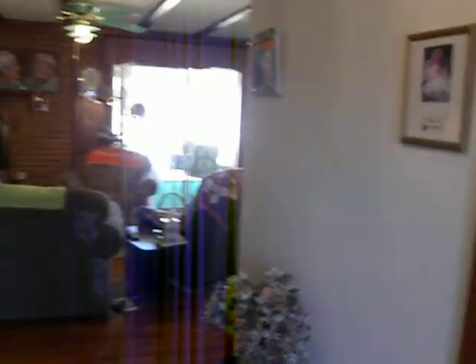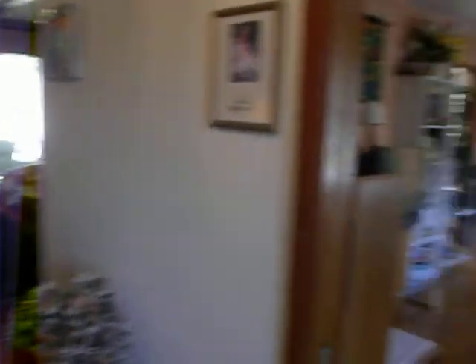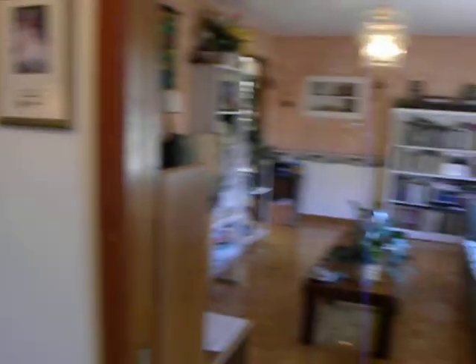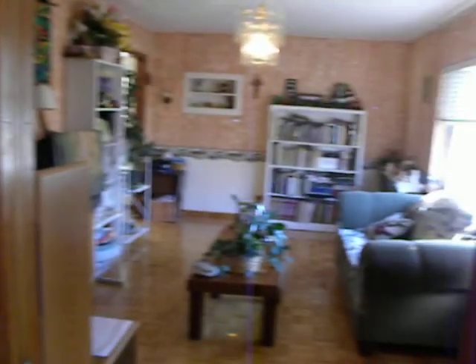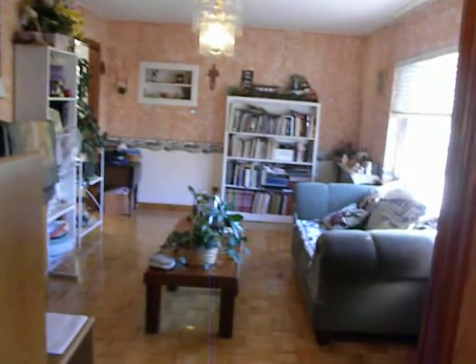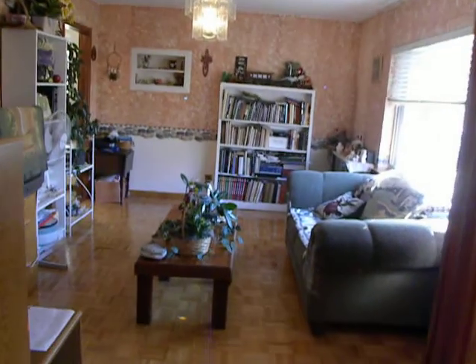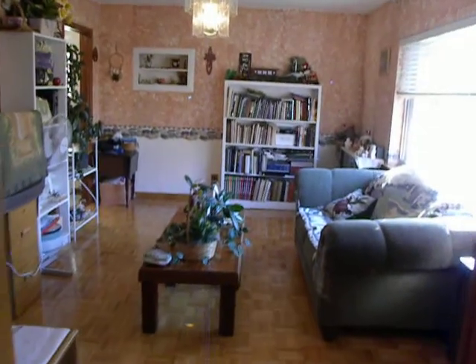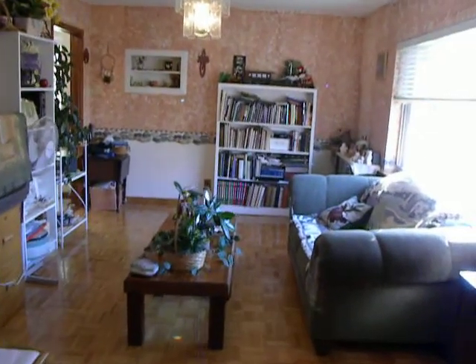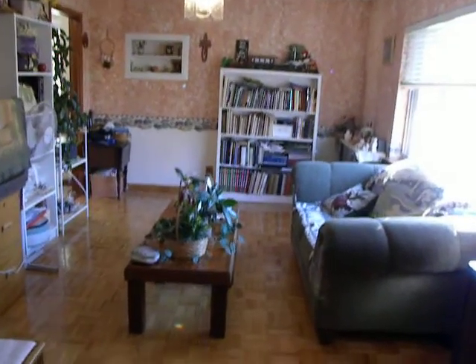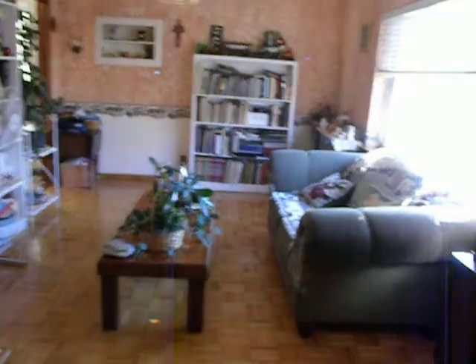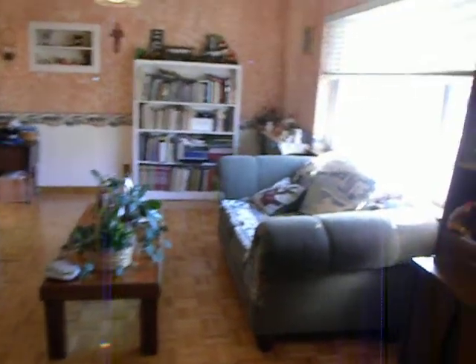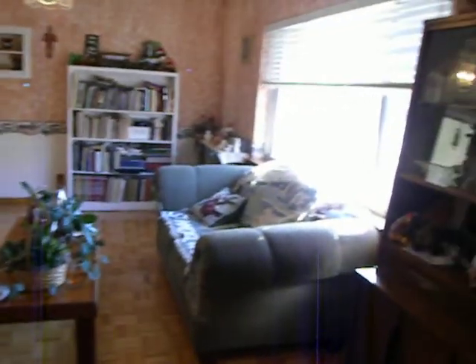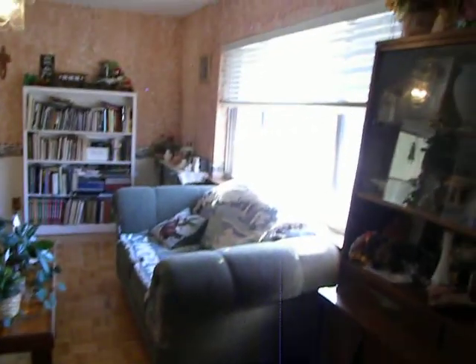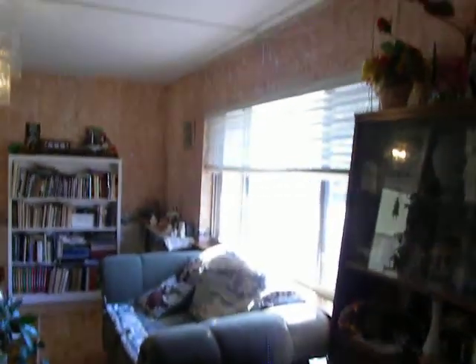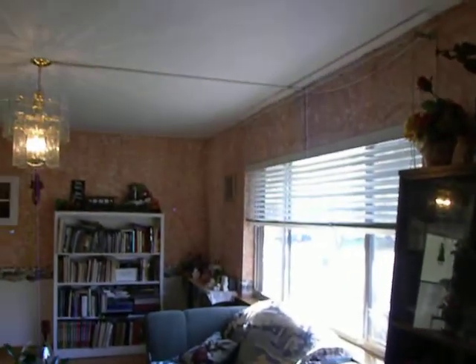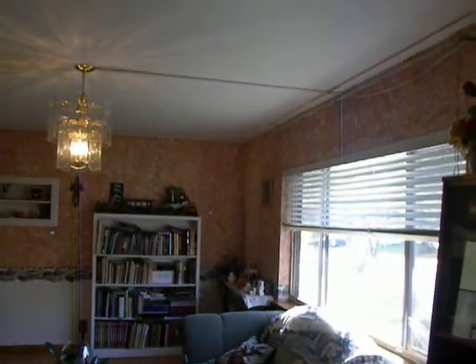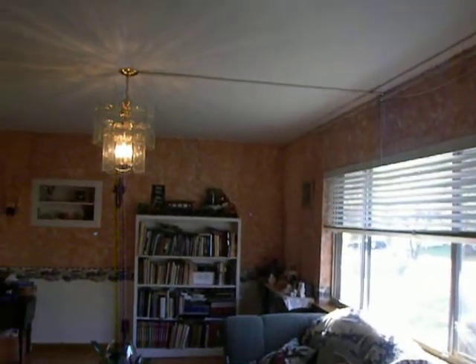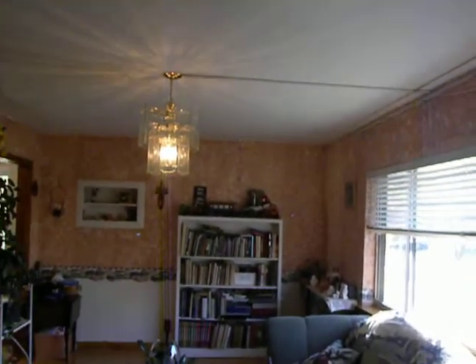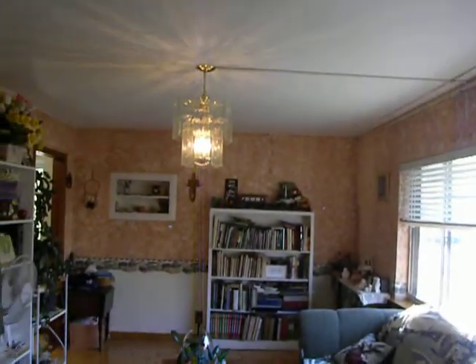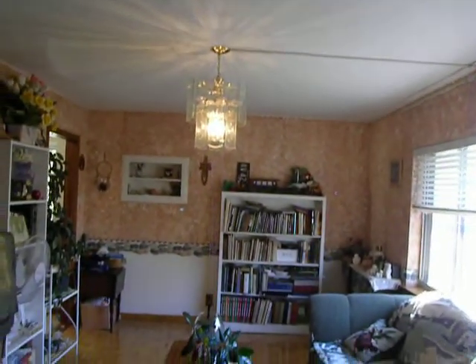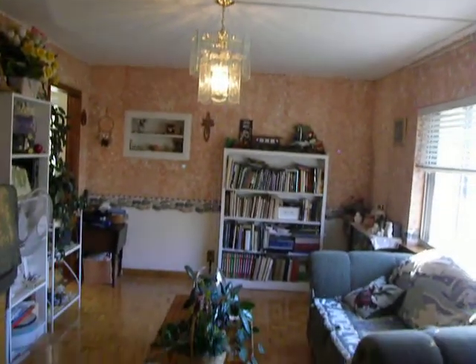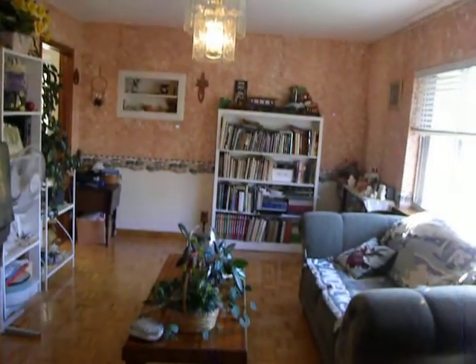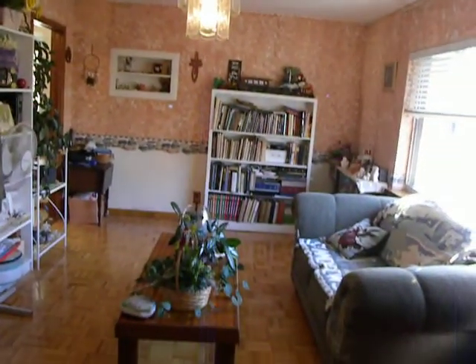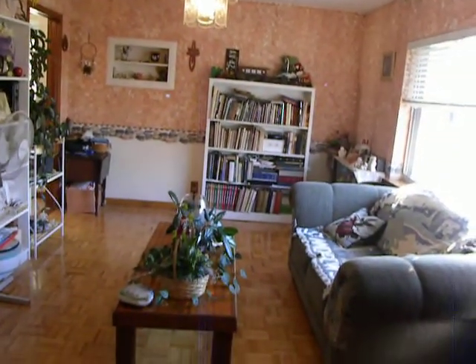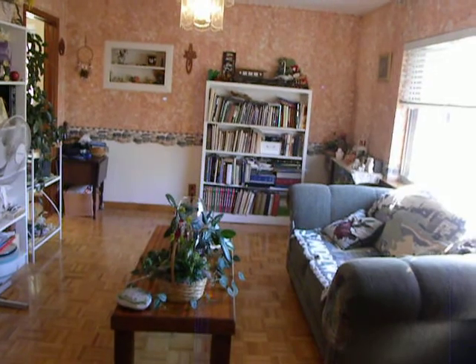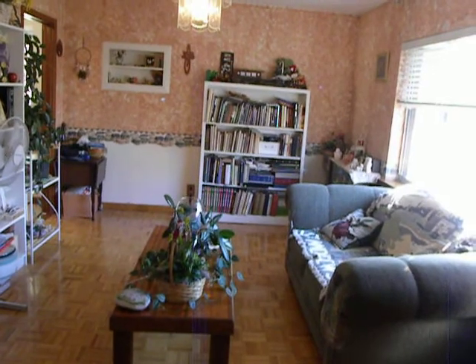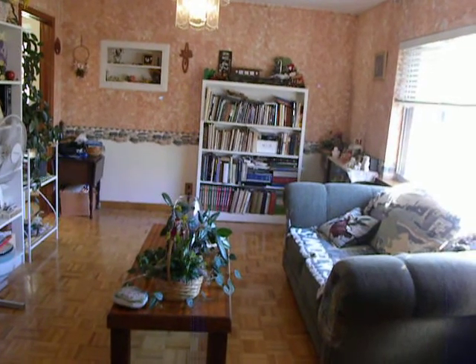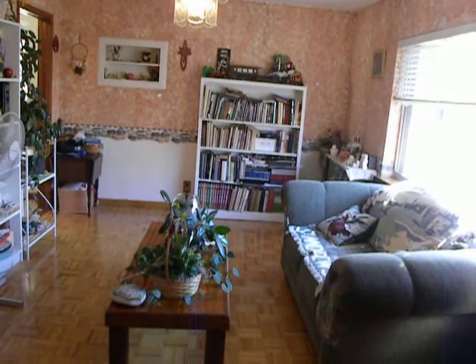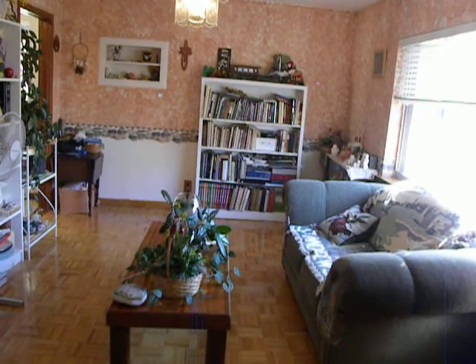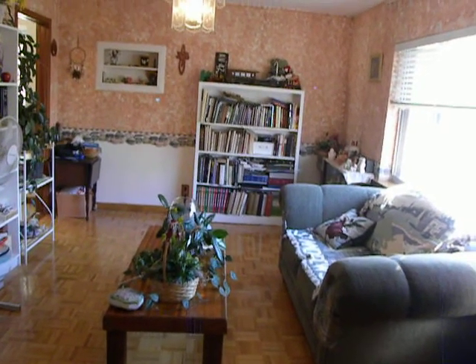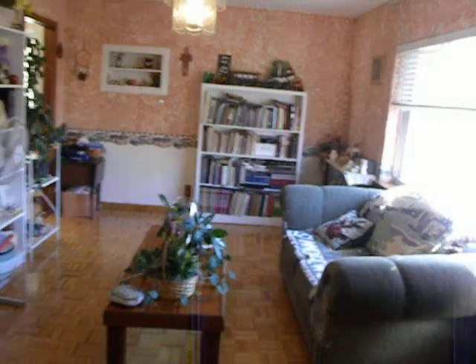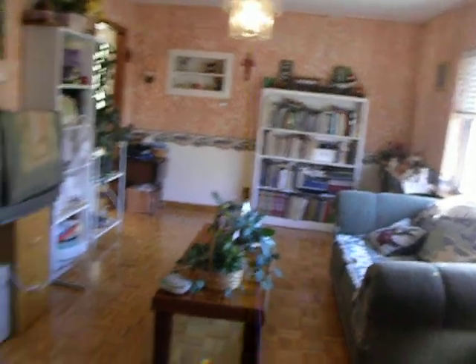Right off to my left is a room that's currently being used as a second living room, but where it is set right off the kitchen, it would be ideal for a large formal dining room.